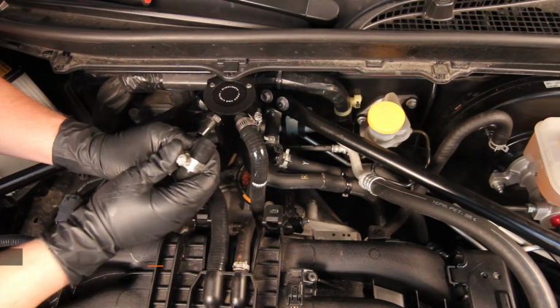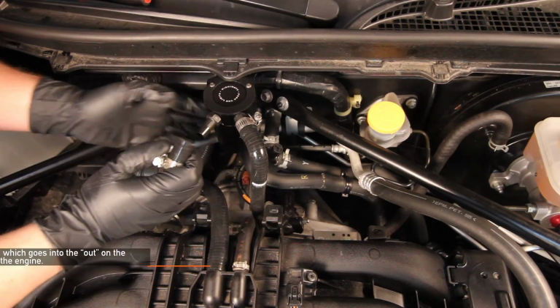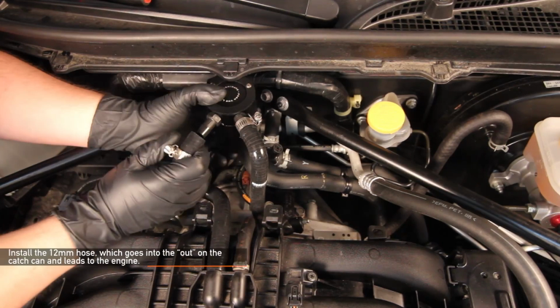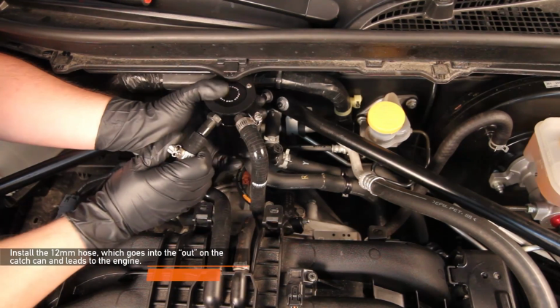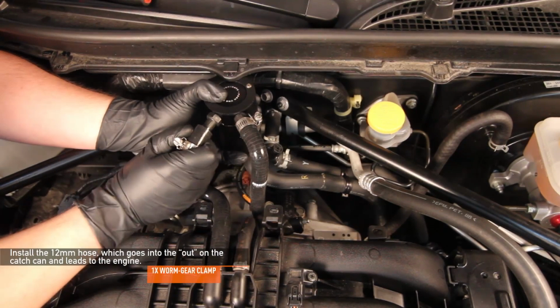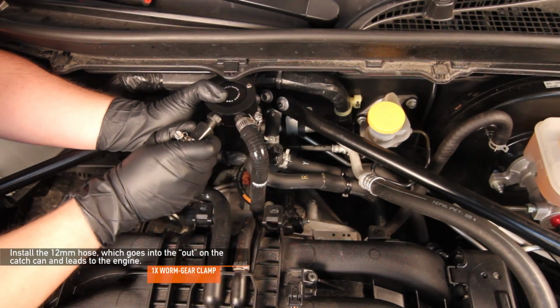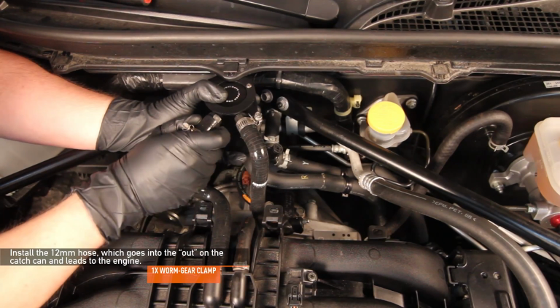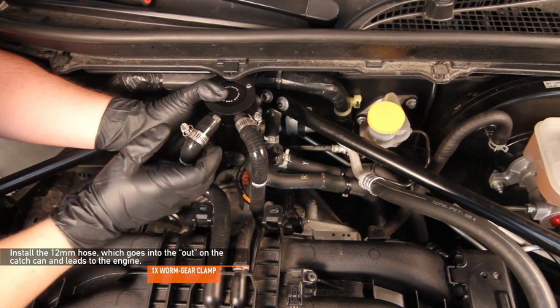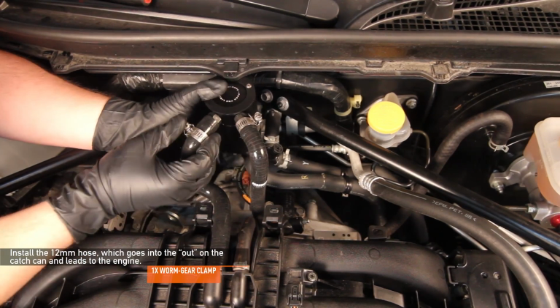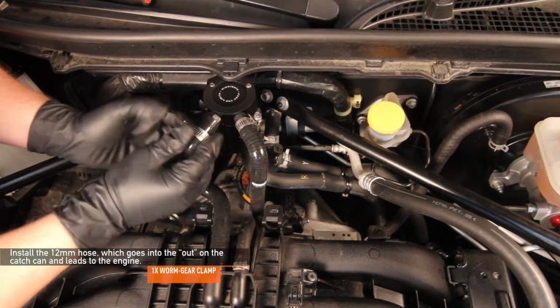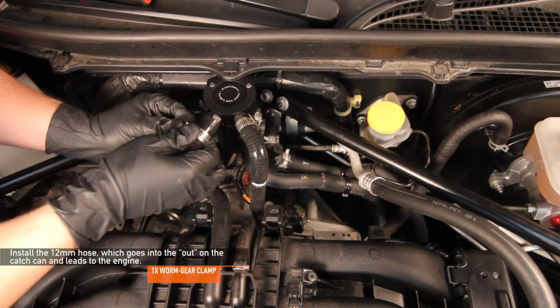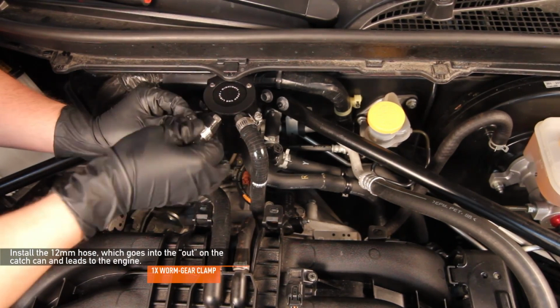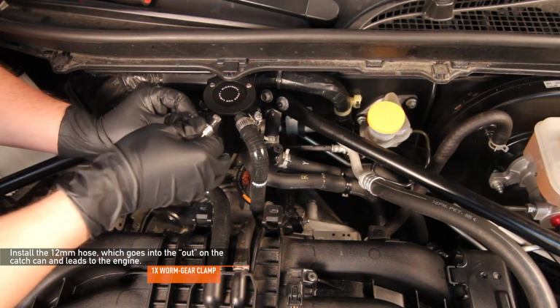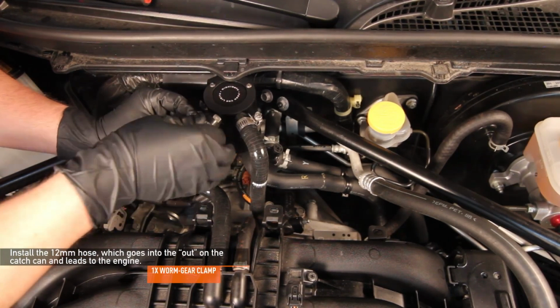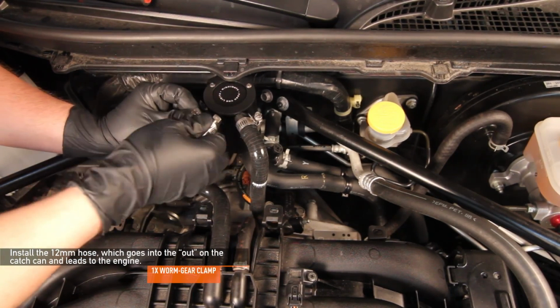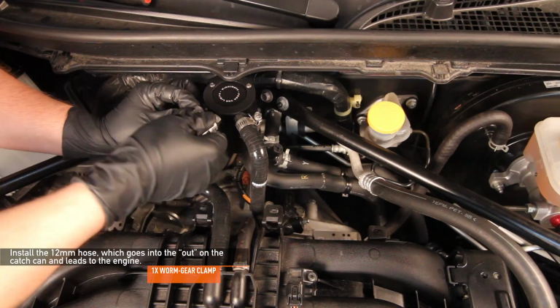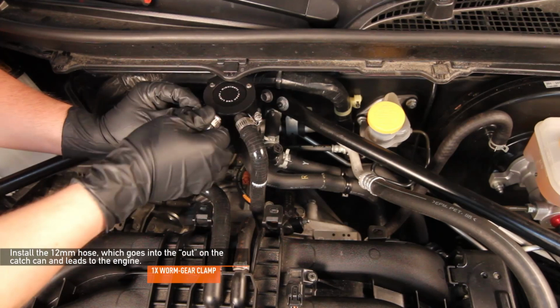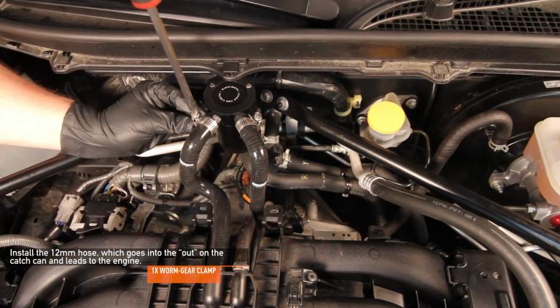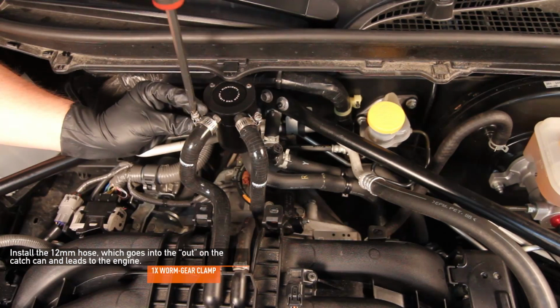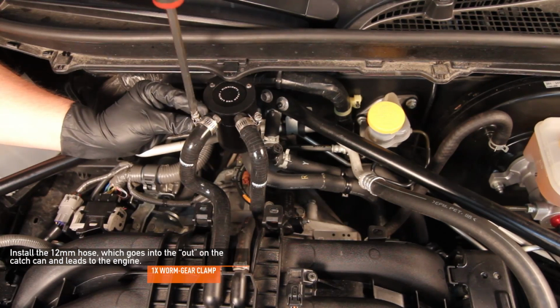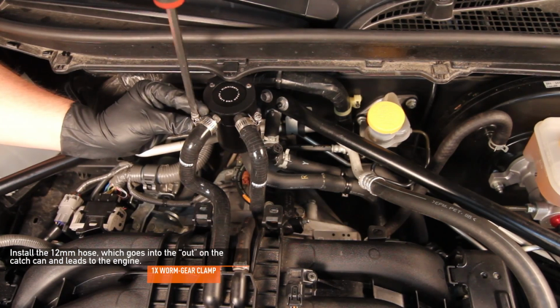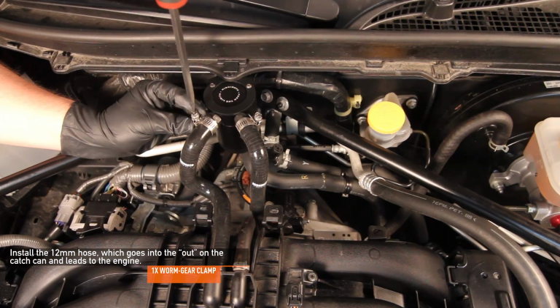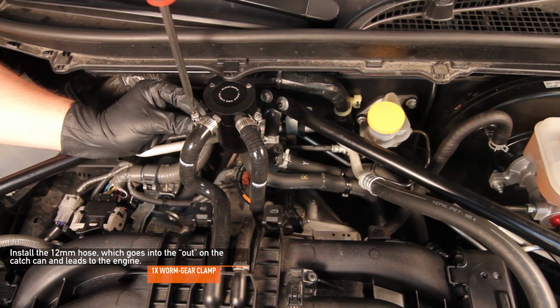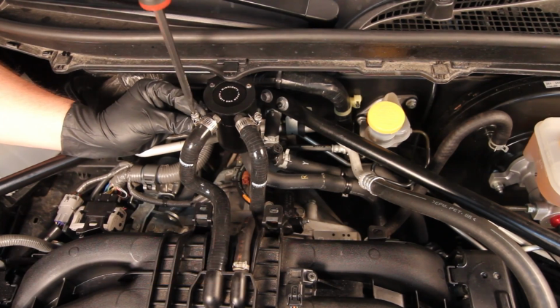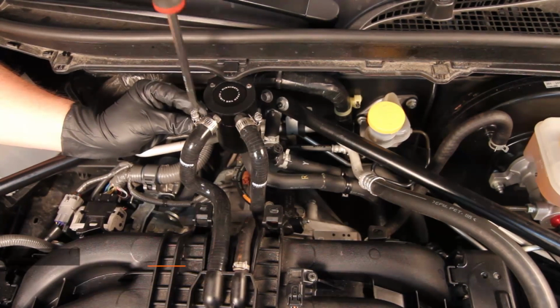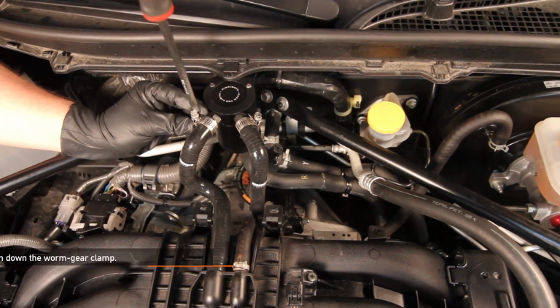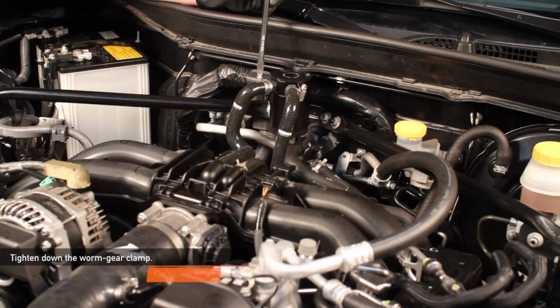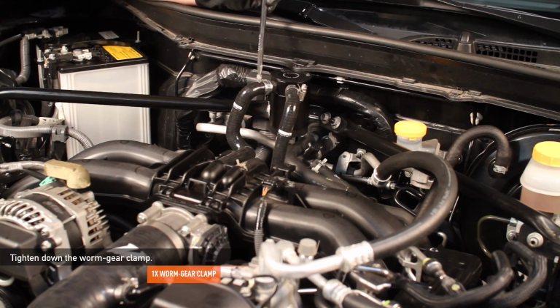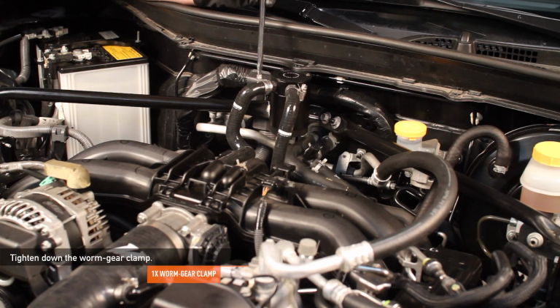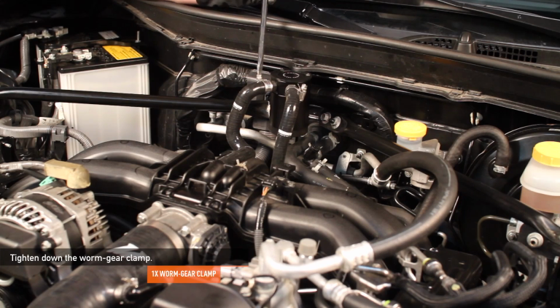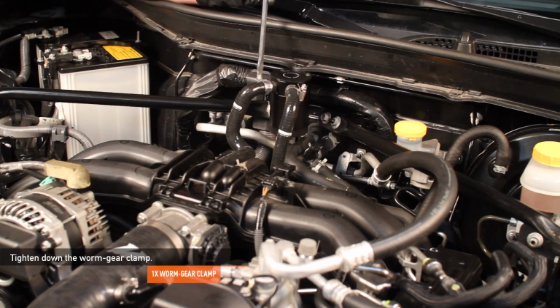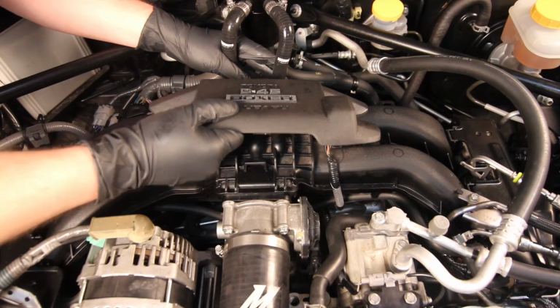Install the second hose, which goes into the out port of the catch can and leads to the engine. Be sure to put your worm gear clamp on prior to doing this, then tighten down the worm gear clamp with a flathead screwdriver.